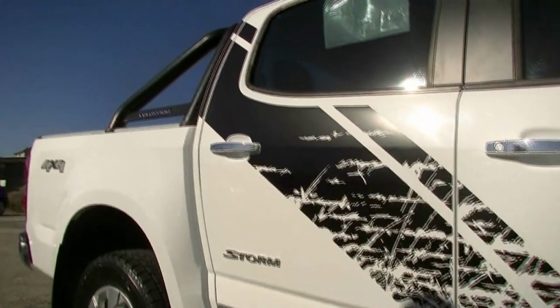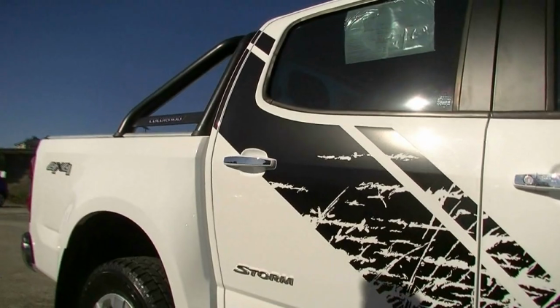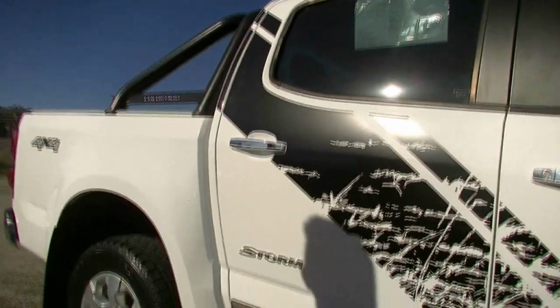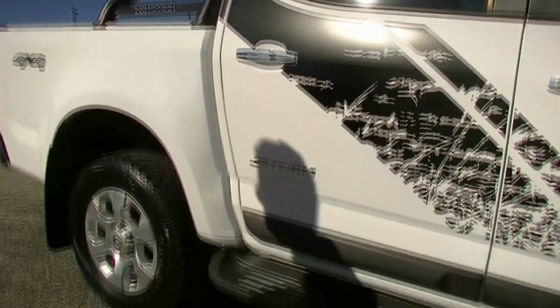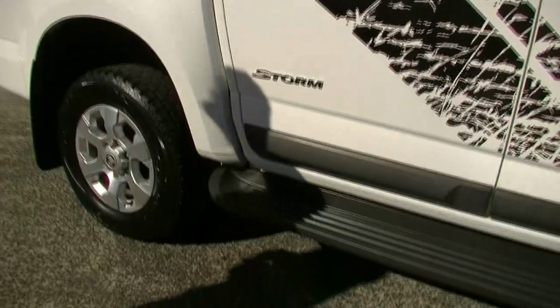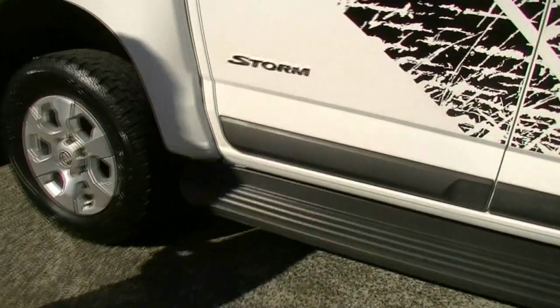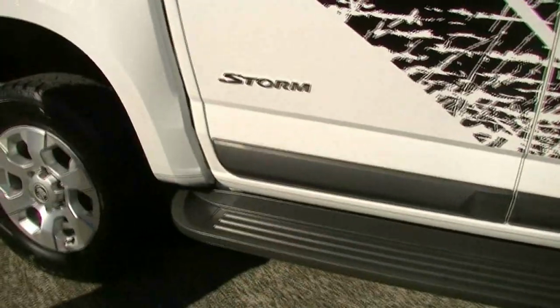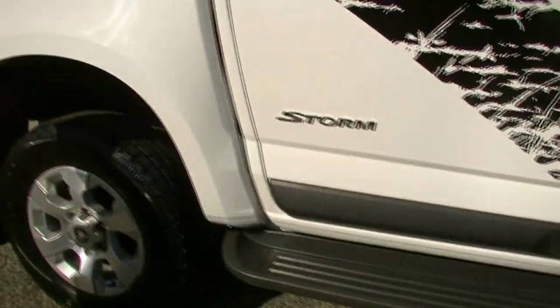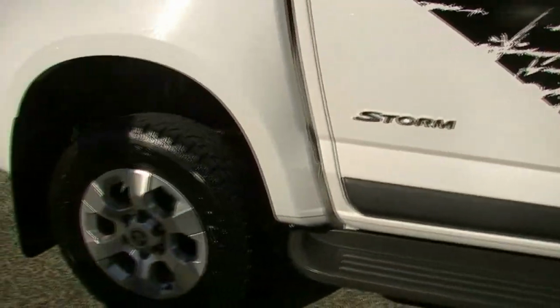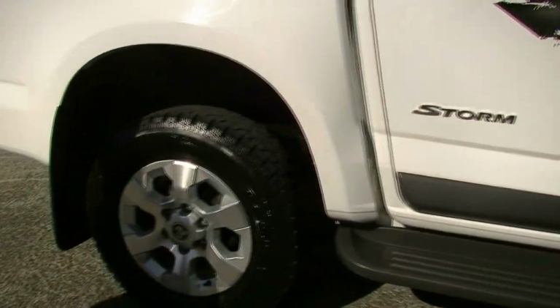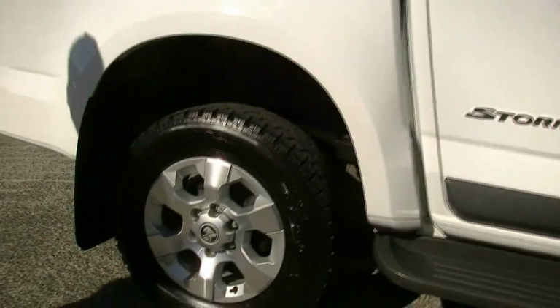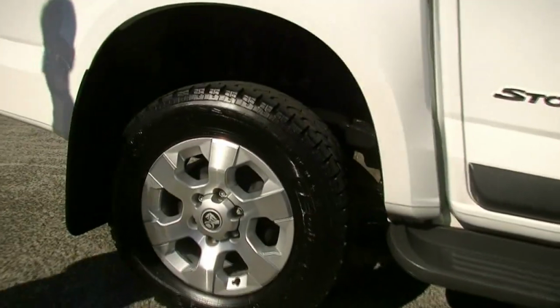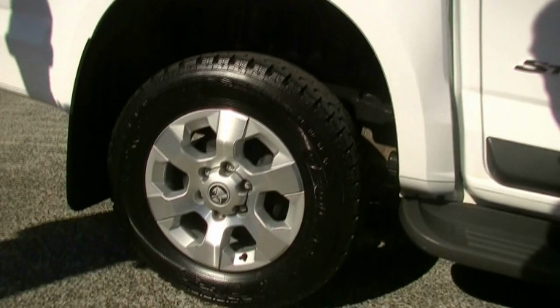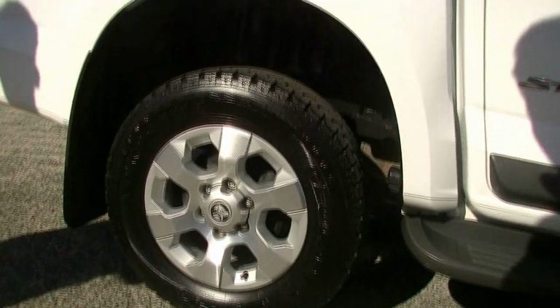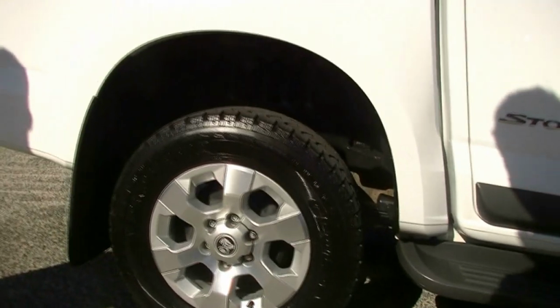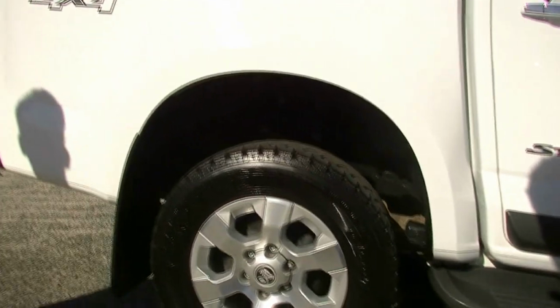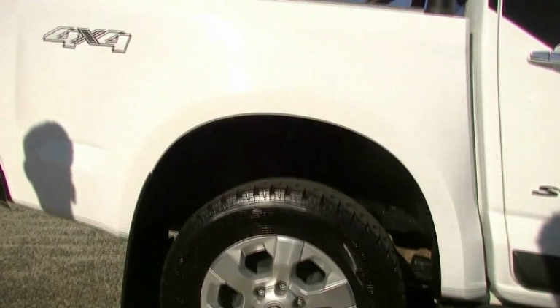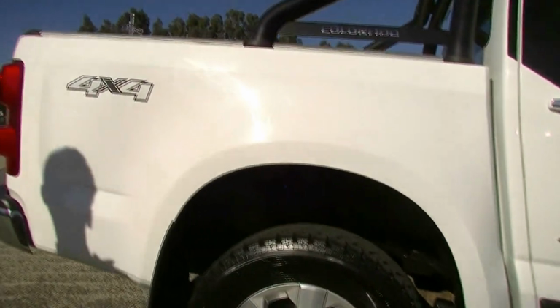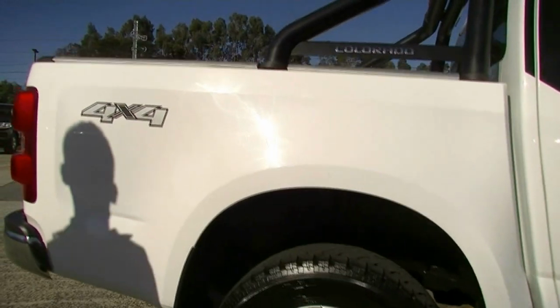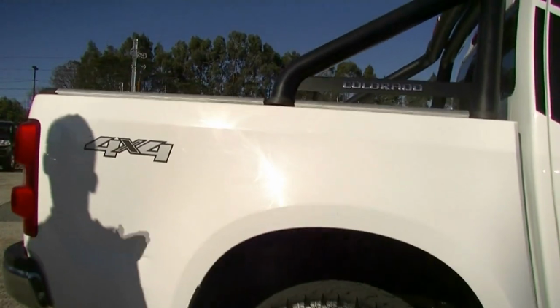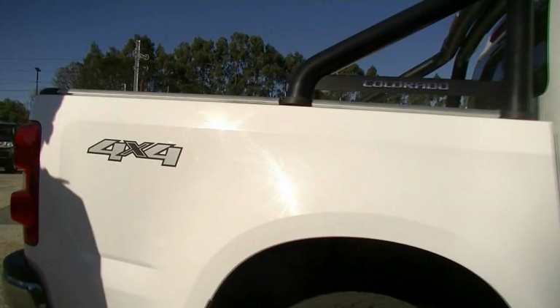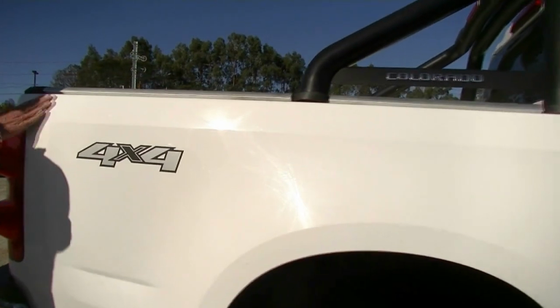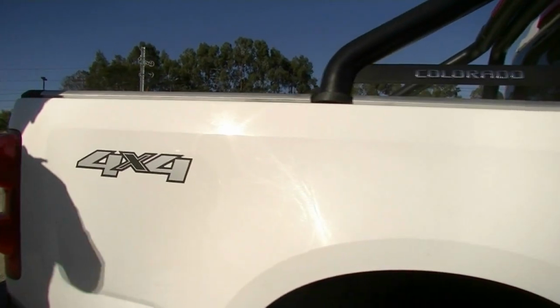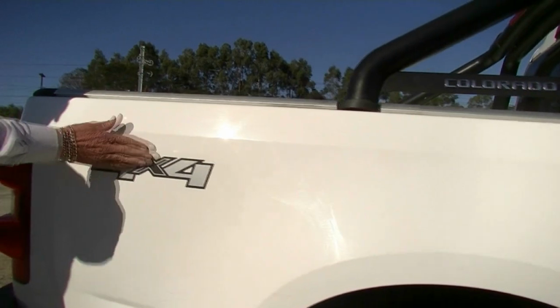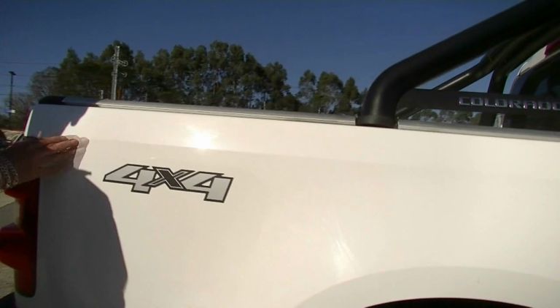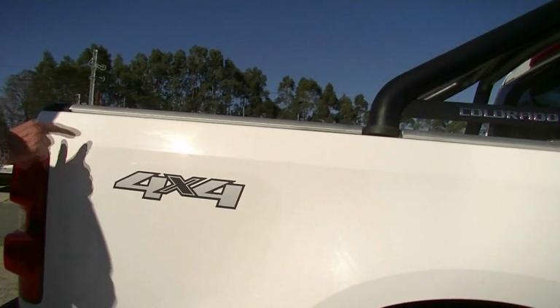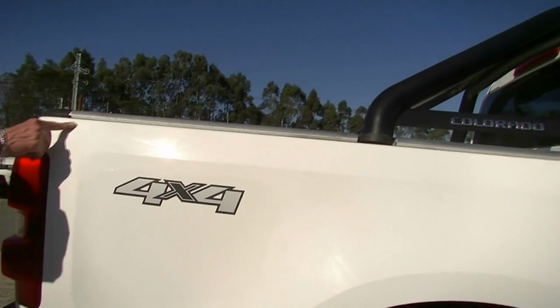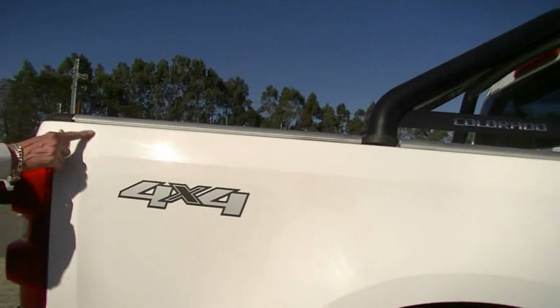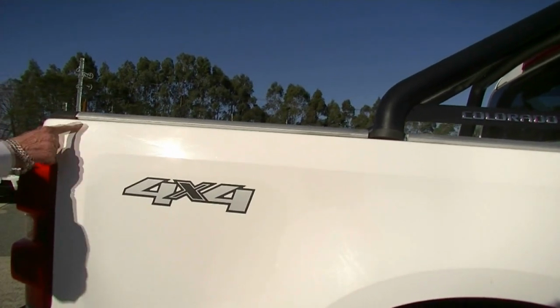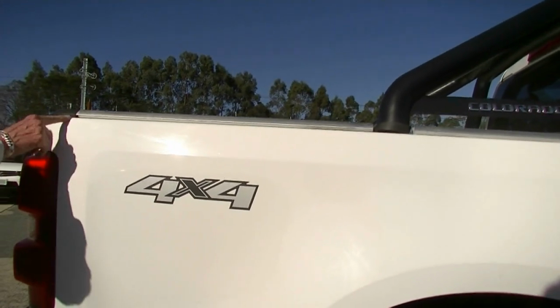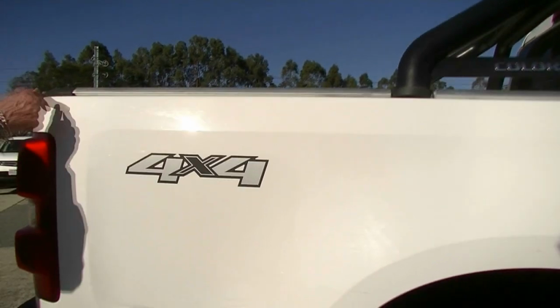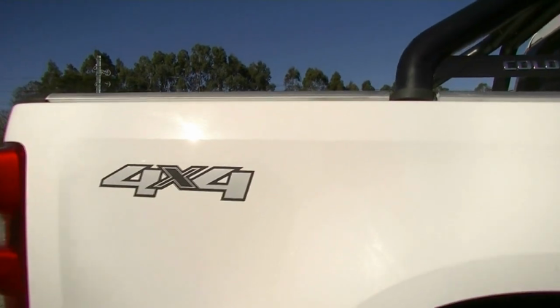Side steps as well on this car, and our right-hand rear alloy wheel has no scratches or anything on either of those wheels. 4x4 badging on the side there. A couple of little dirt marks here which we'll polish off.